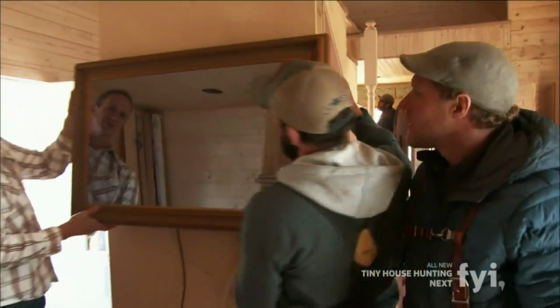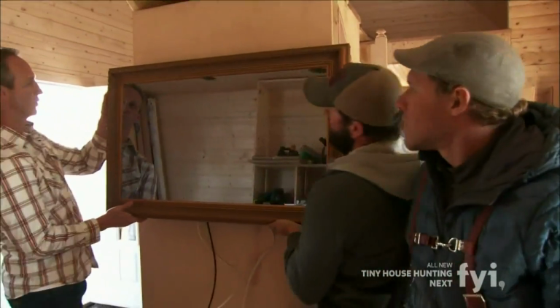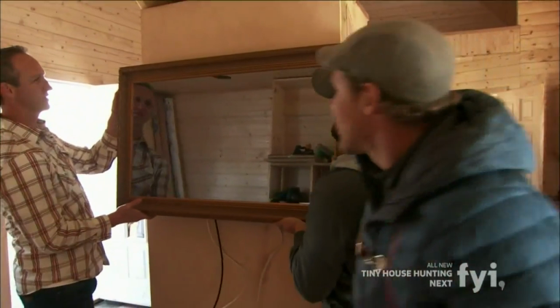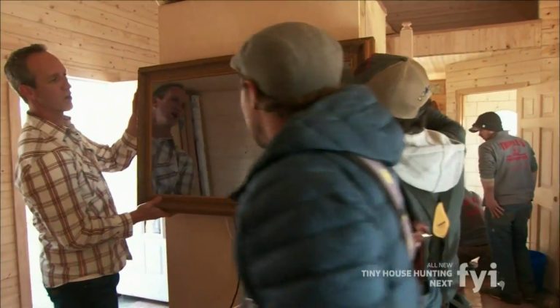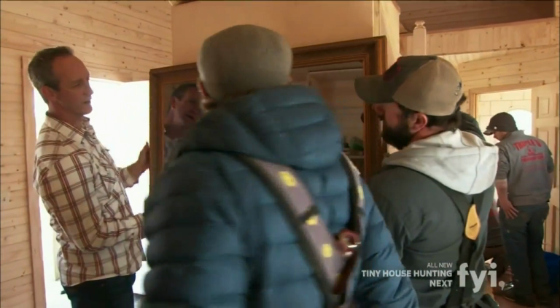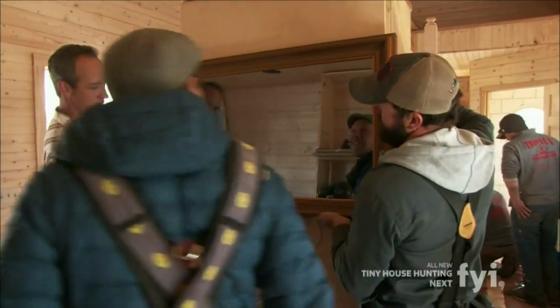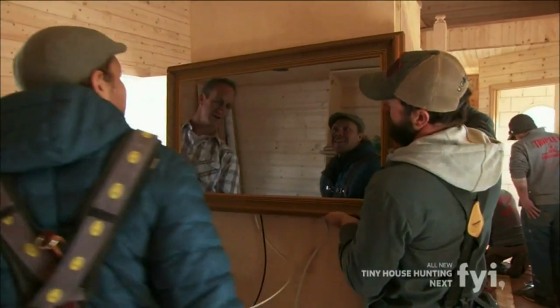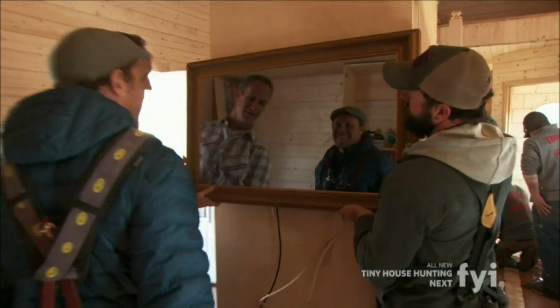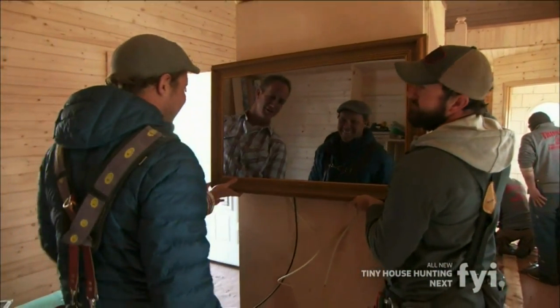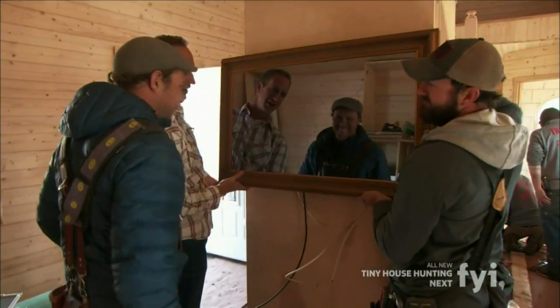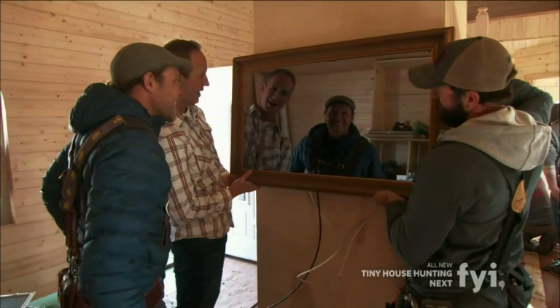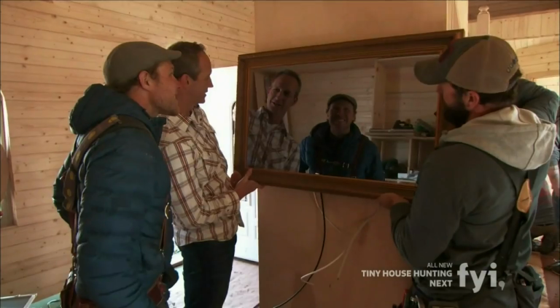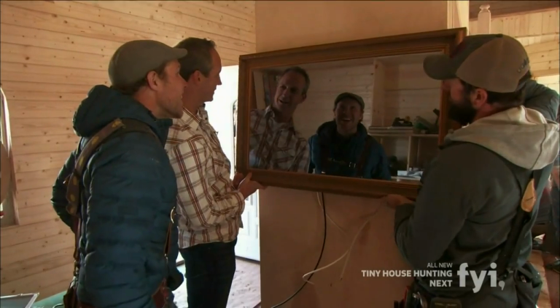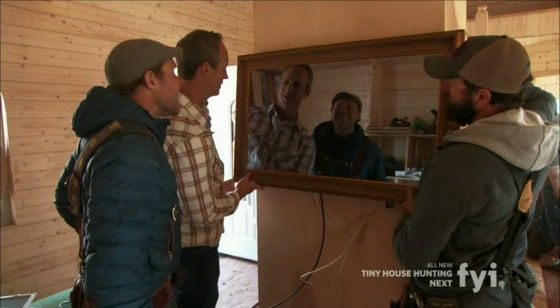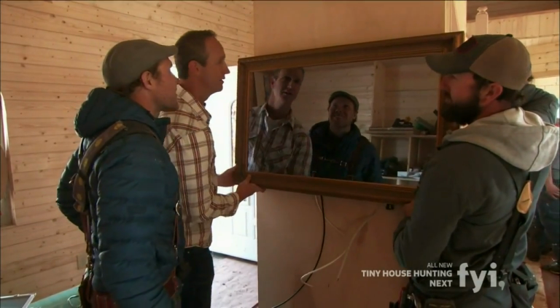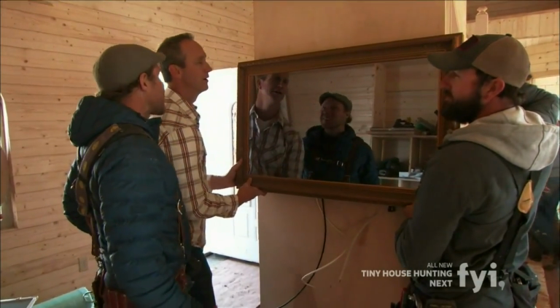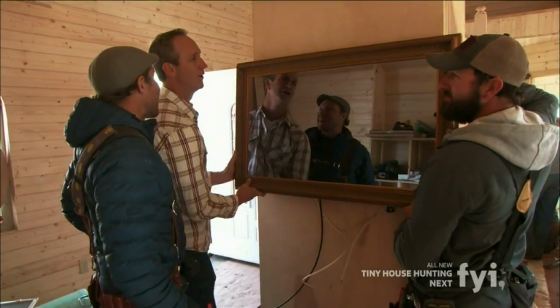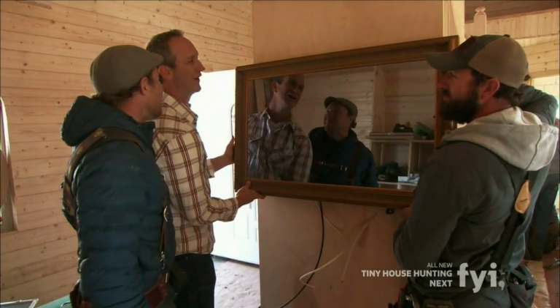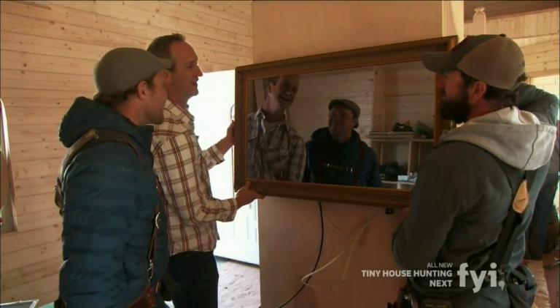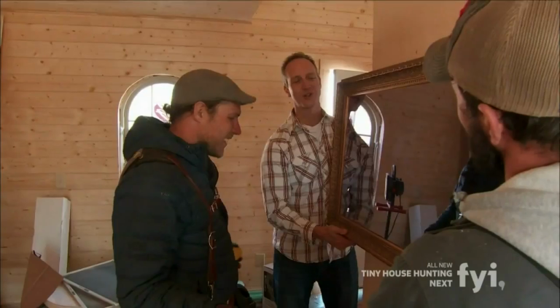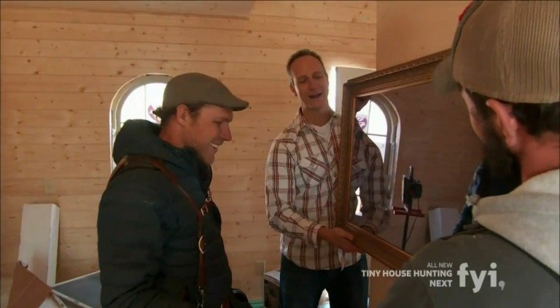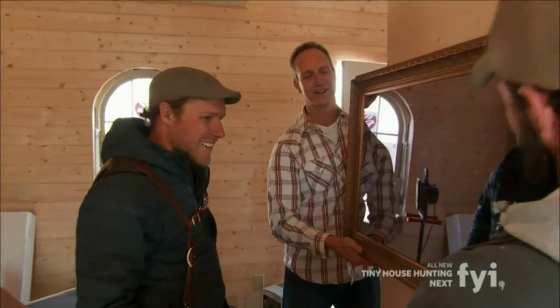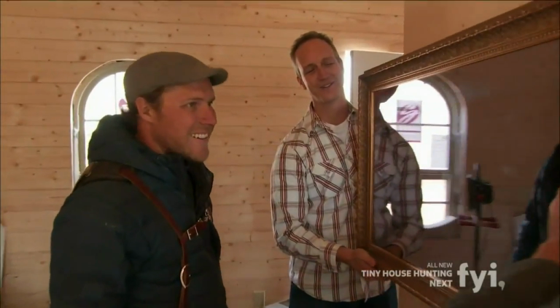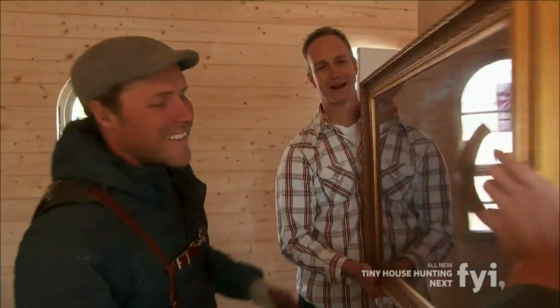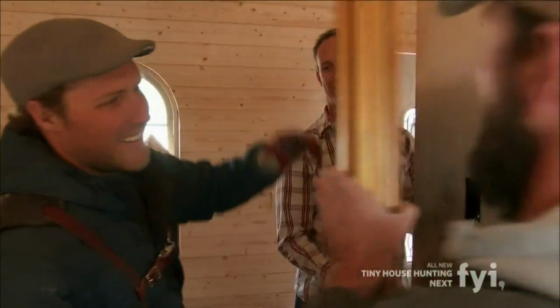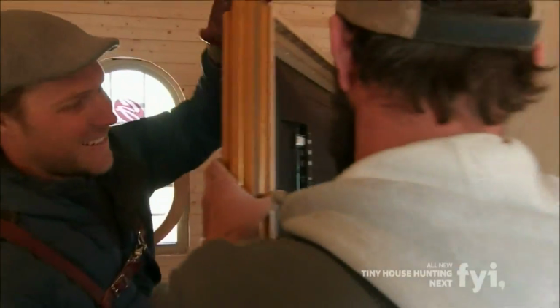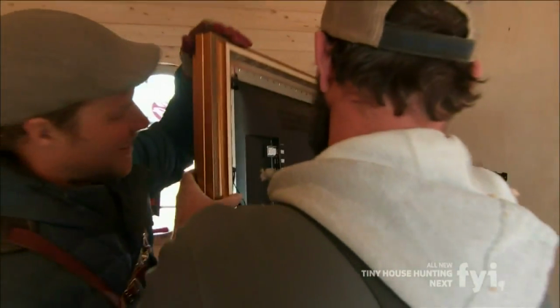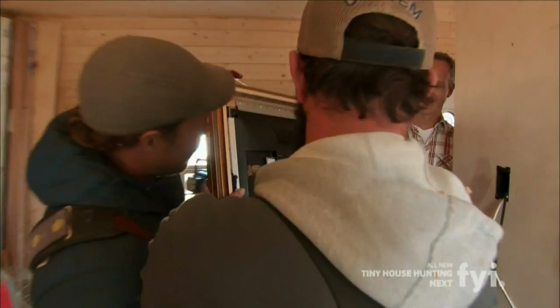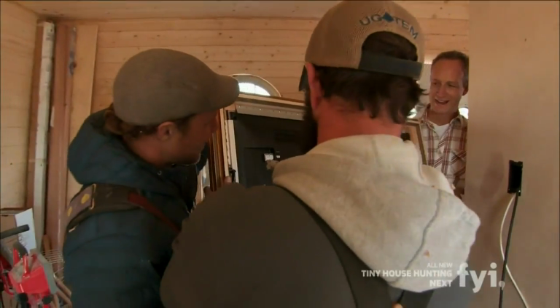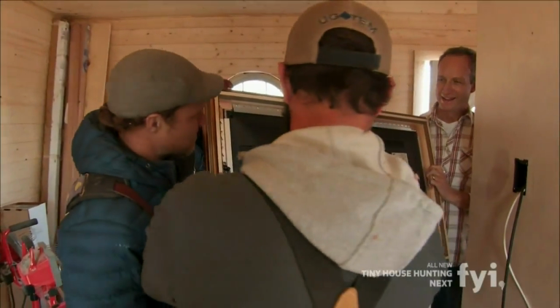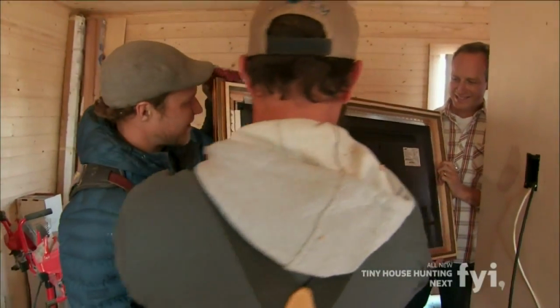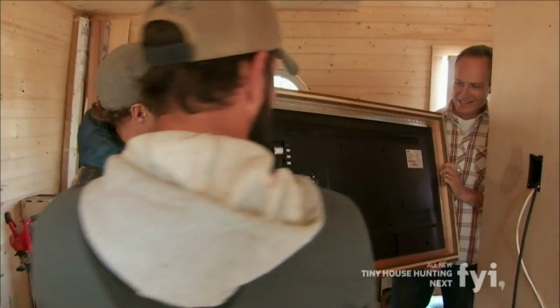So we're just installing a mirror here. There's a lot of electronics behind that mirror. Show them the back, Eric. Show them the back. Look at that. Oh my, it's the TV.